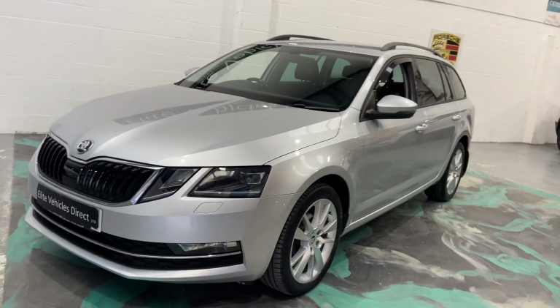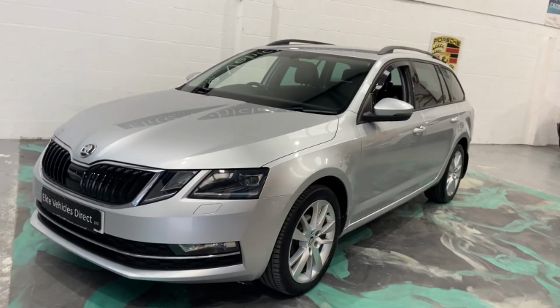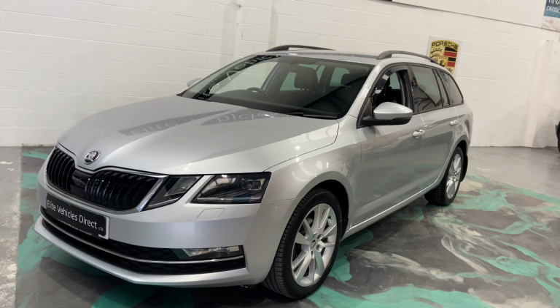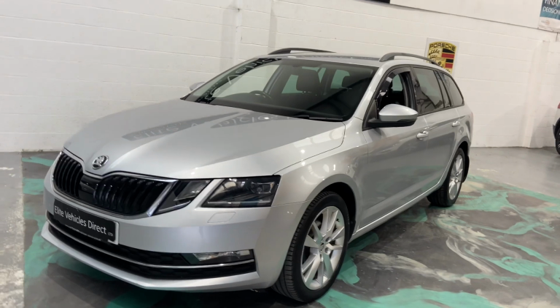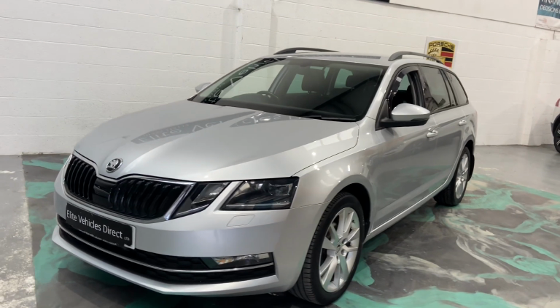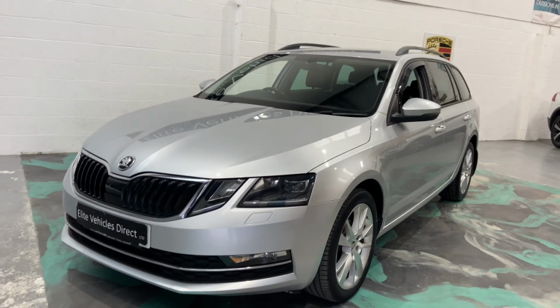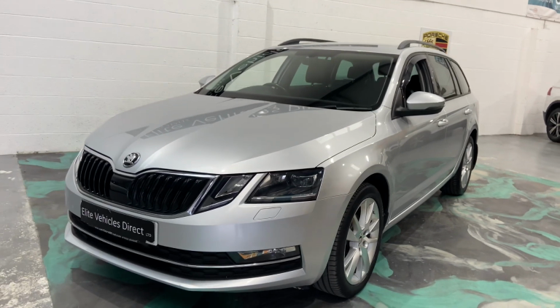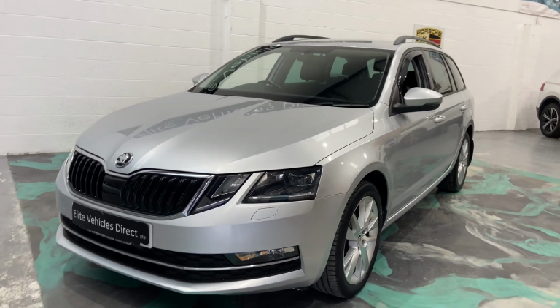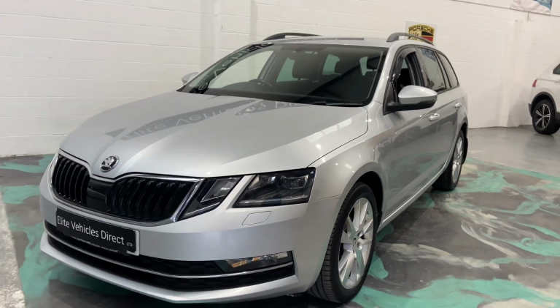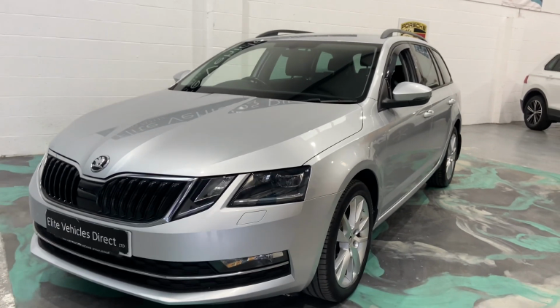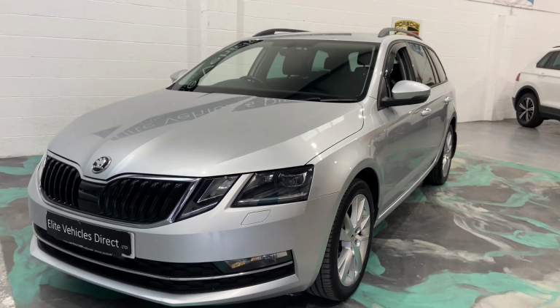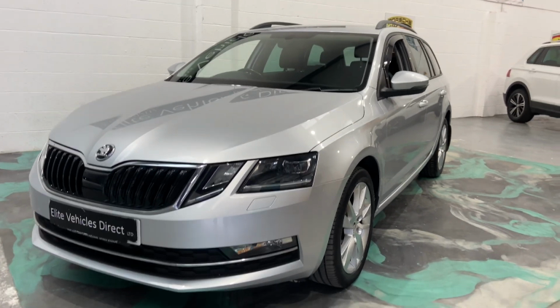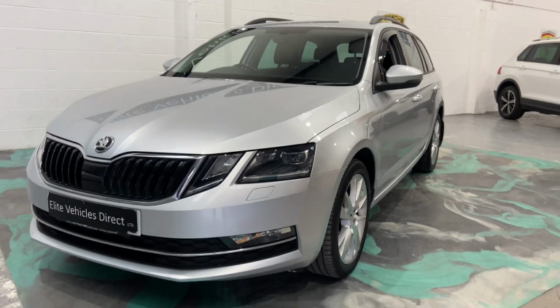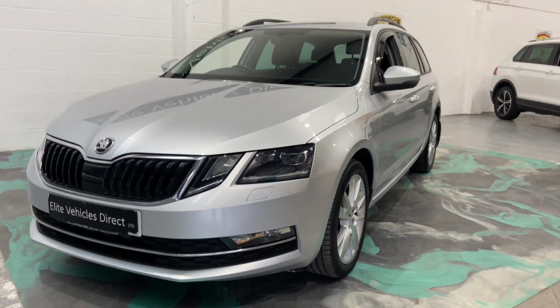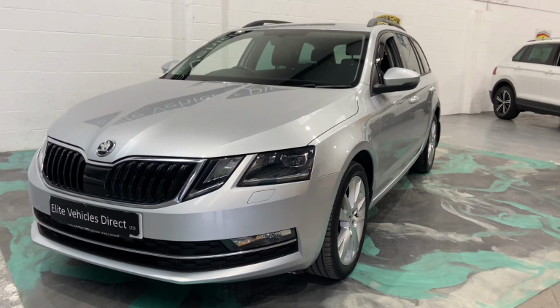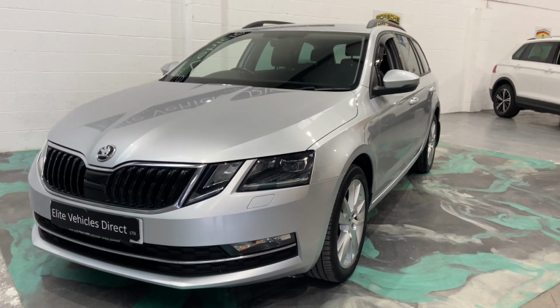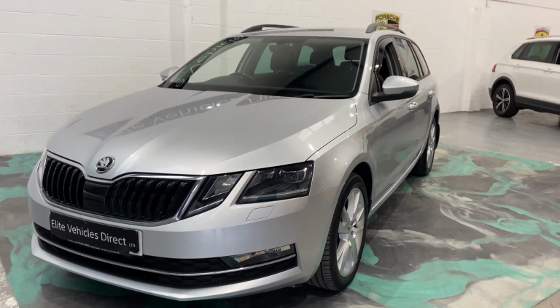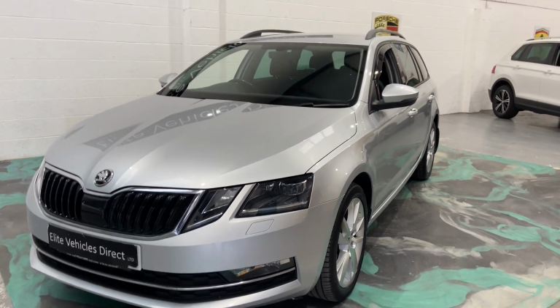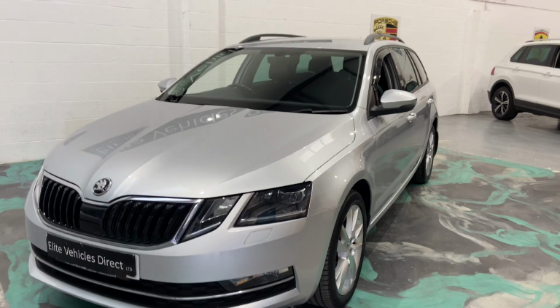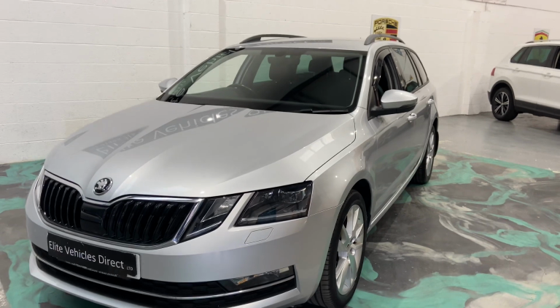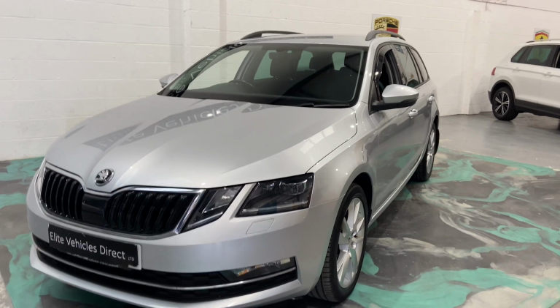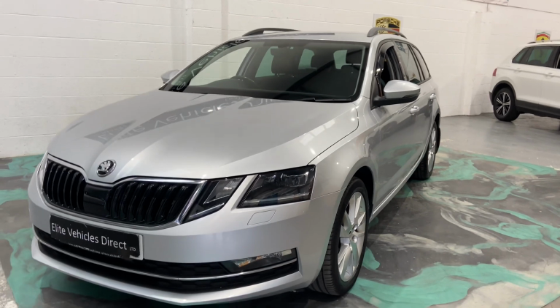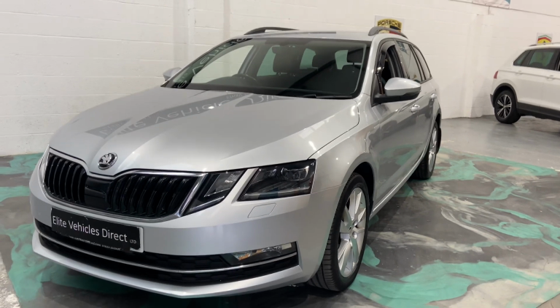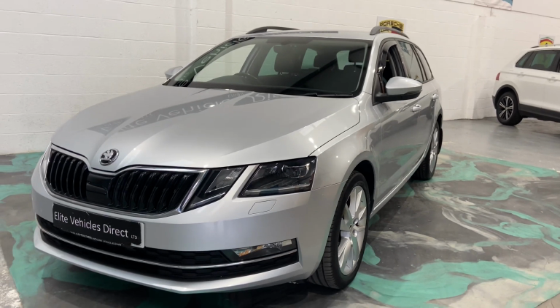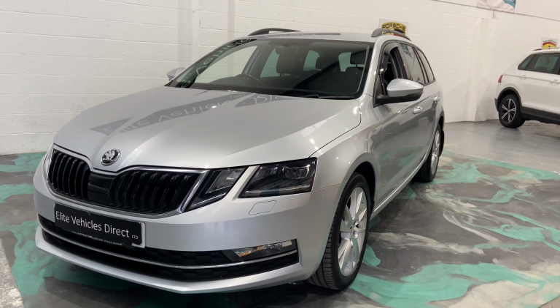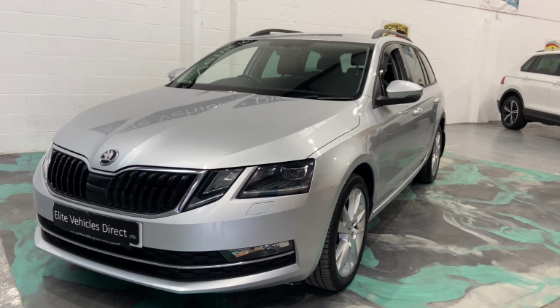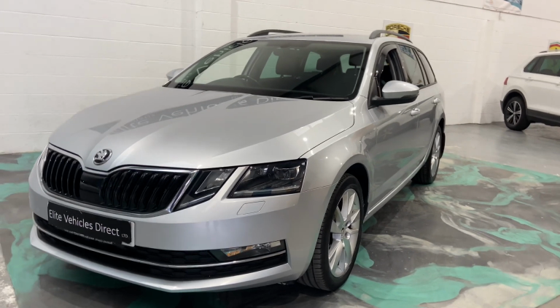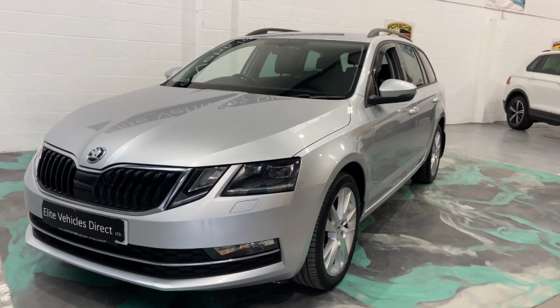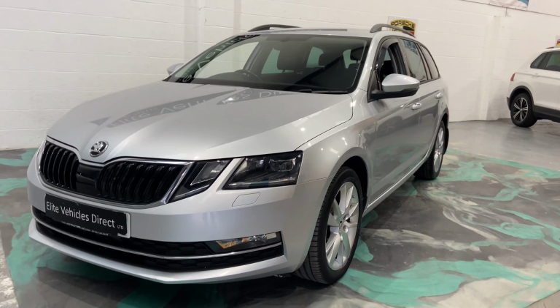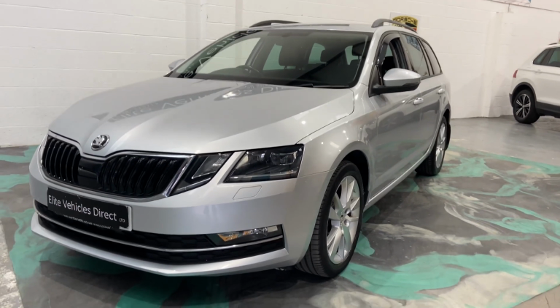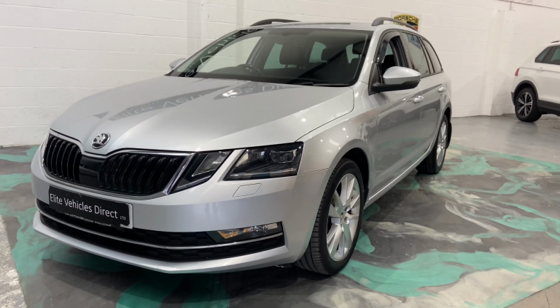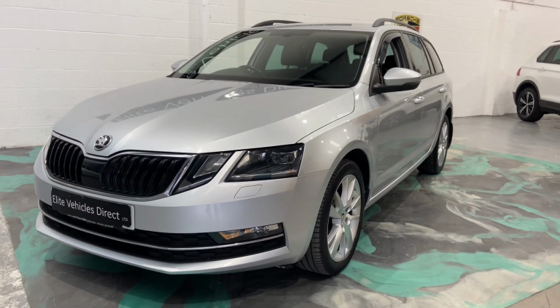This car will have a new service and new MOT. You'll also get three months comprehensive warranty, which can be used anywhere in the UK as long as the garage is VAT-registered and authorized by the repairer.